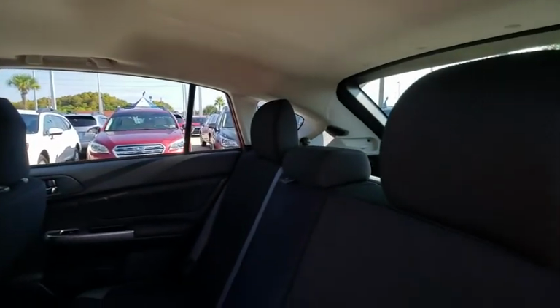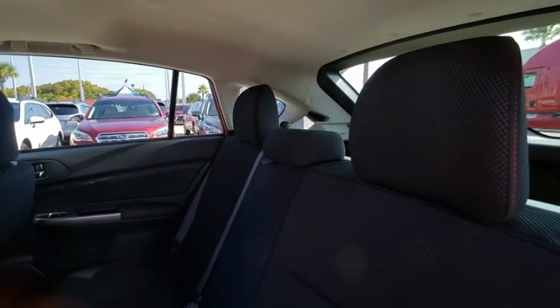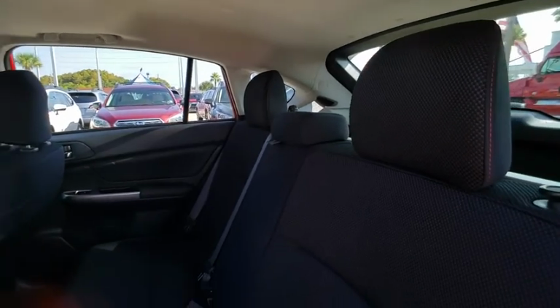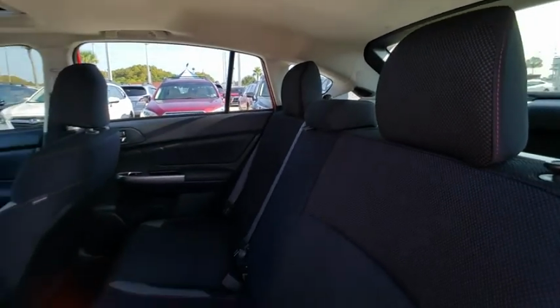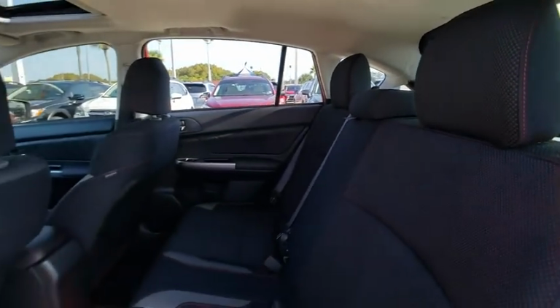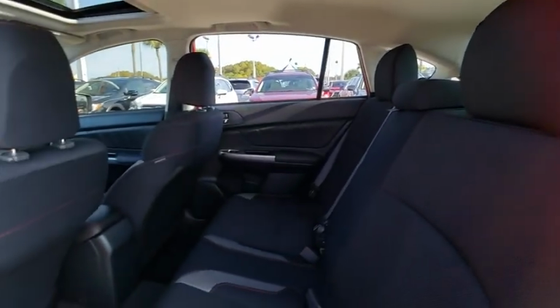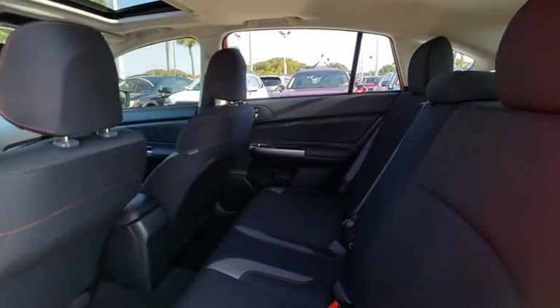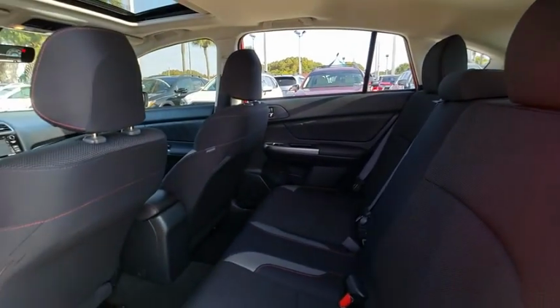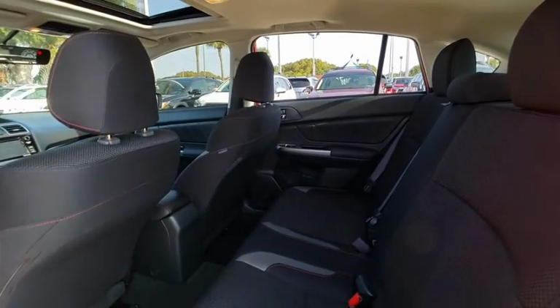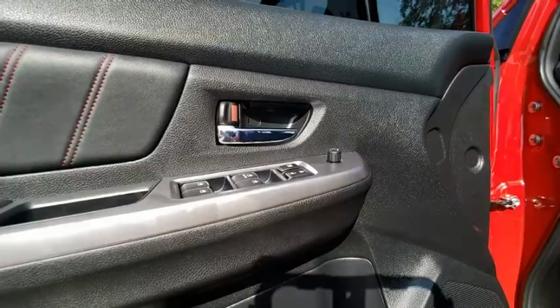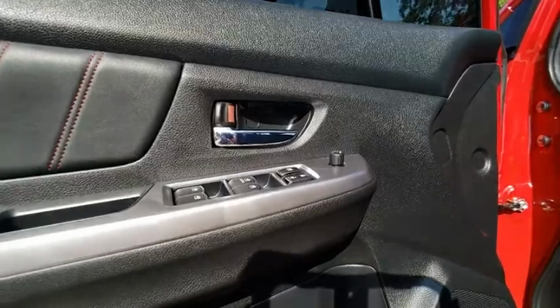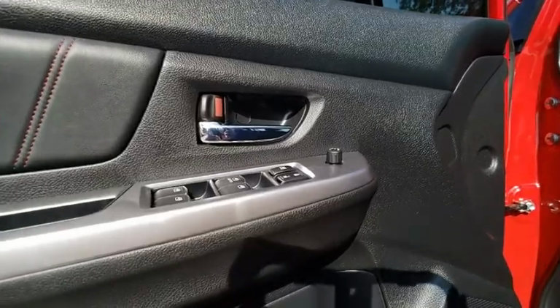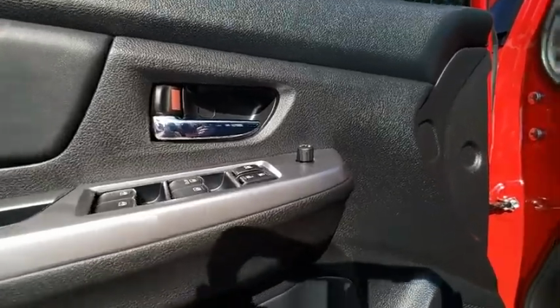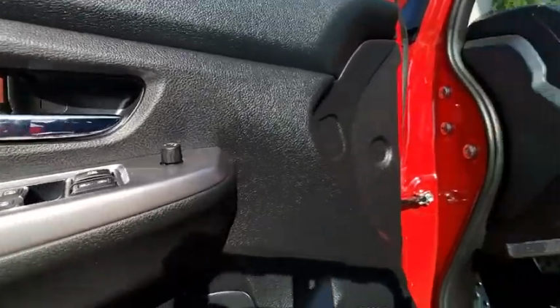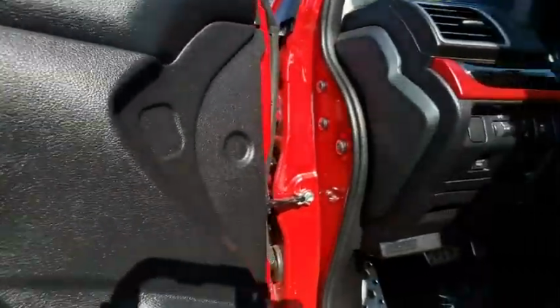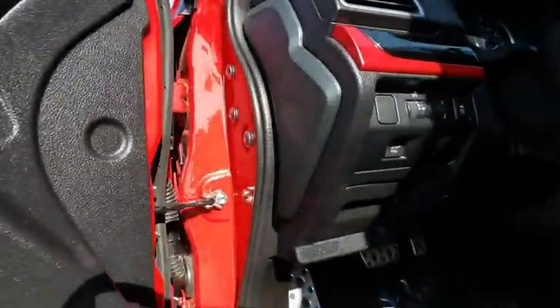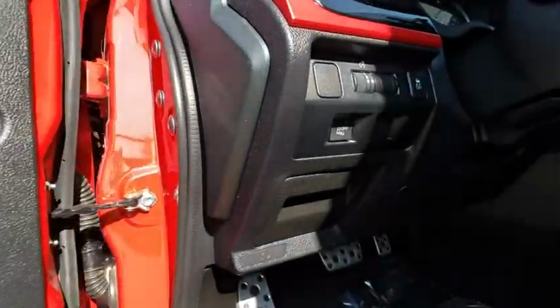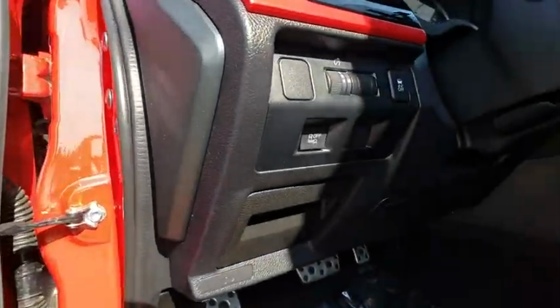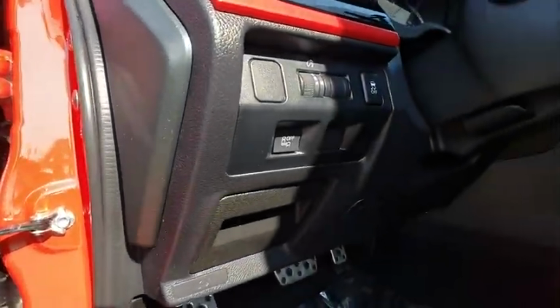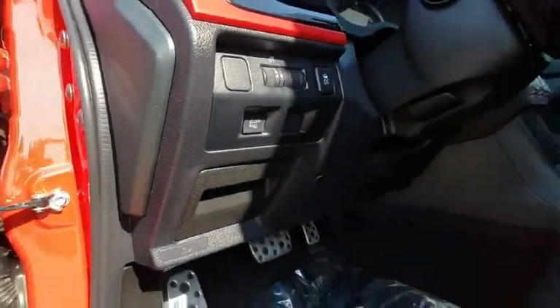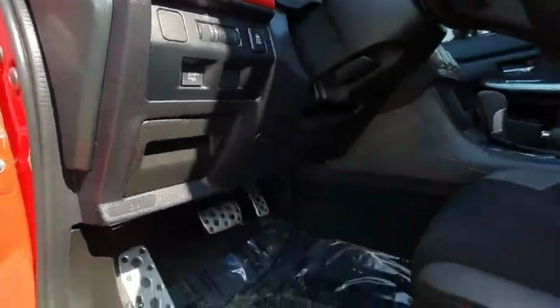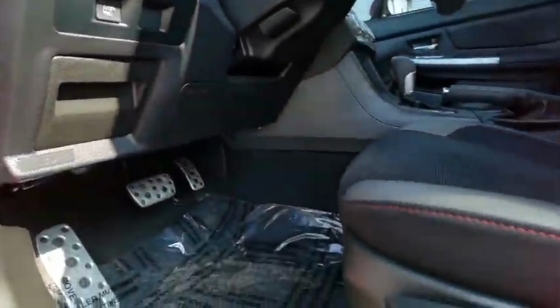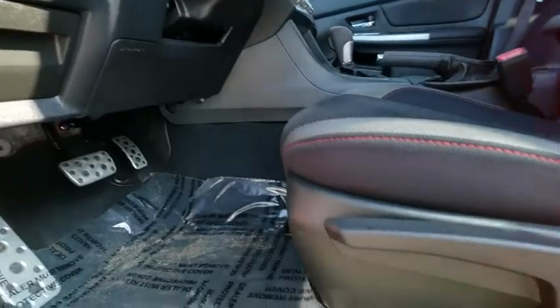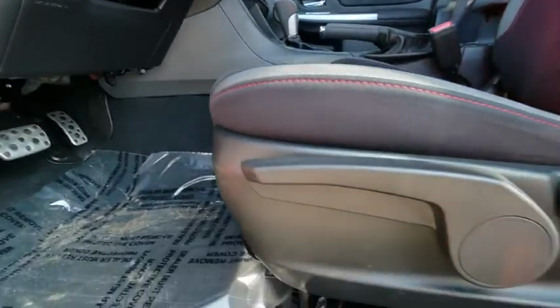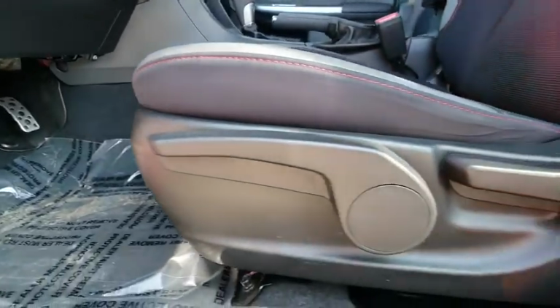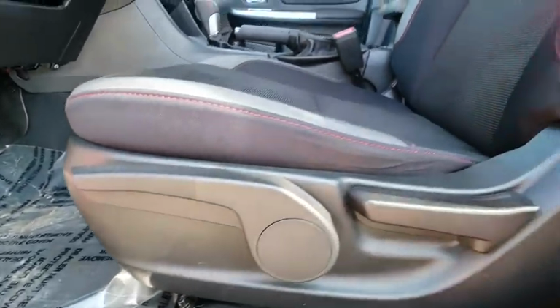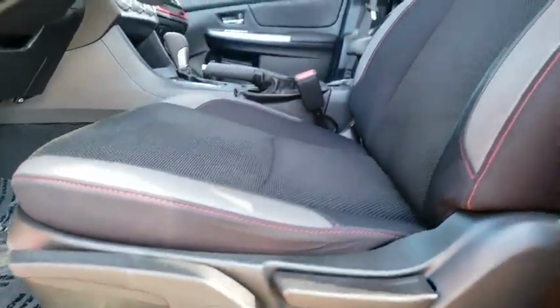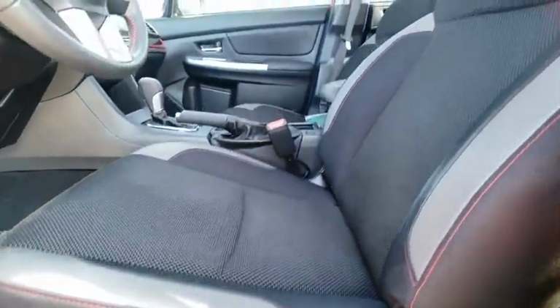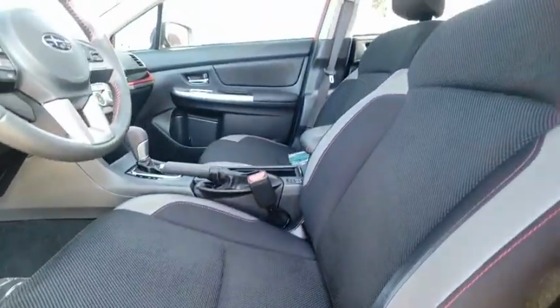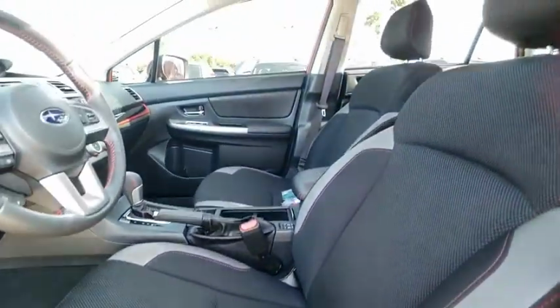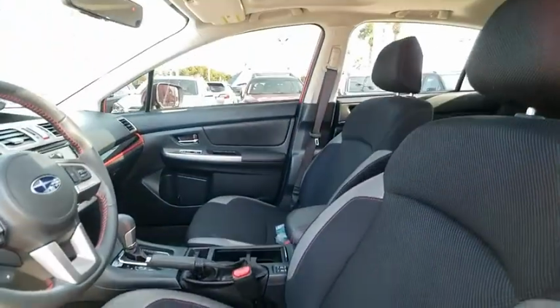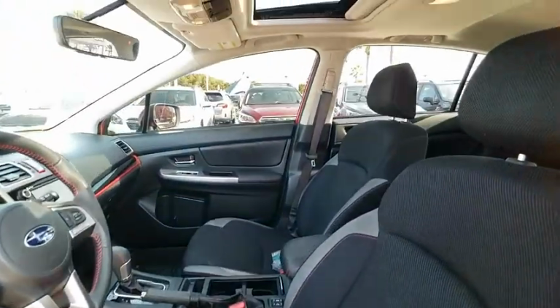This vehicle has less than 30,000 miles. Here are some of this vehicle's great options: all-wheel drive, leather-wrapped steering wheel, fog lights, power door locks, trip computer, and electronic stability control.